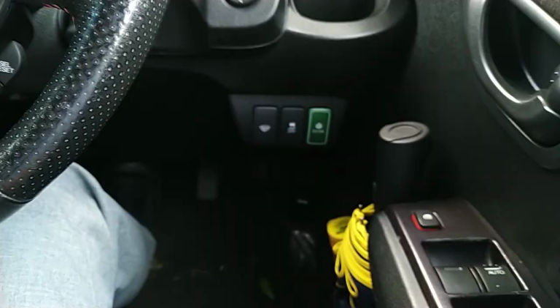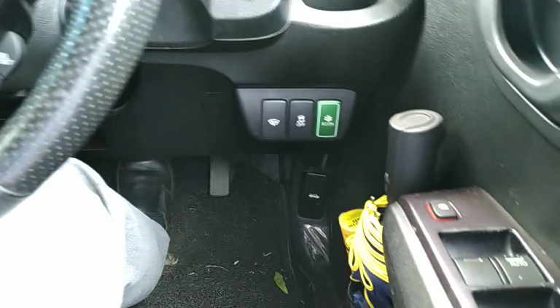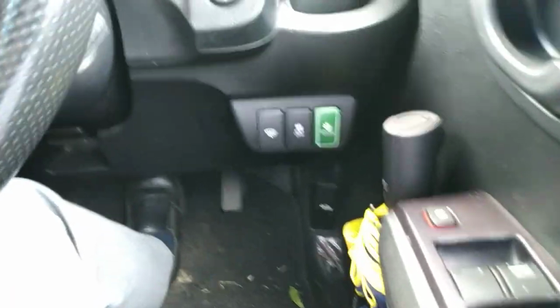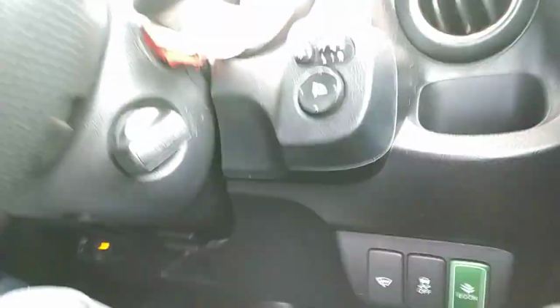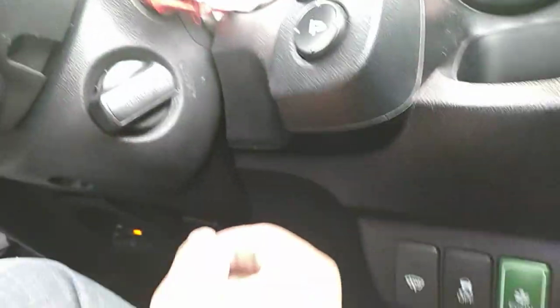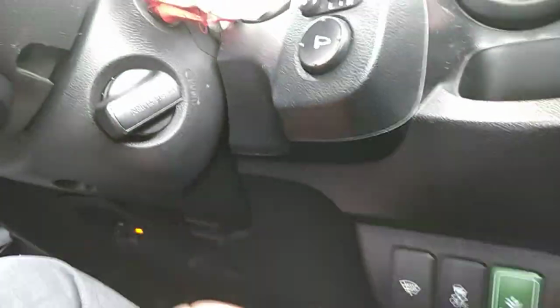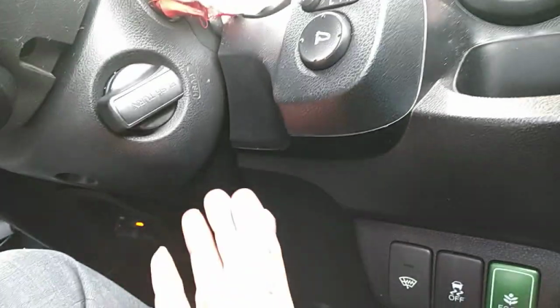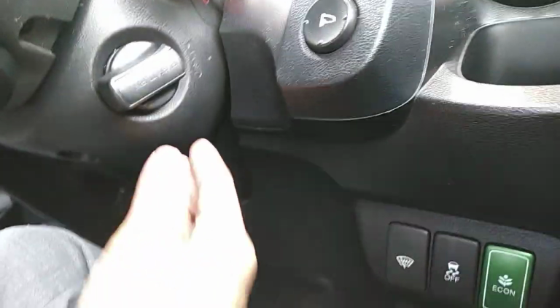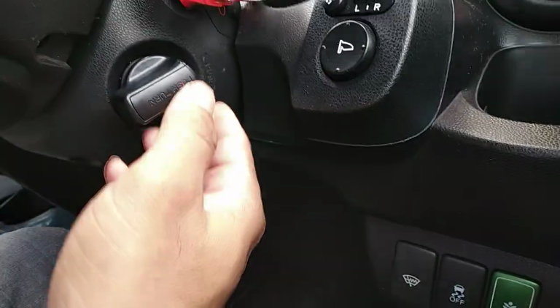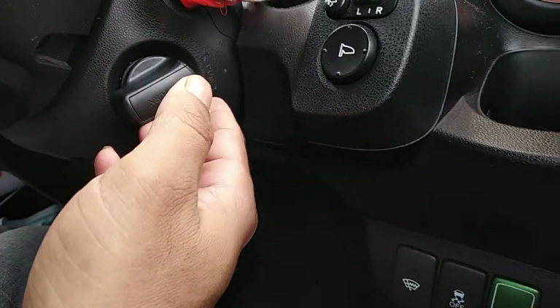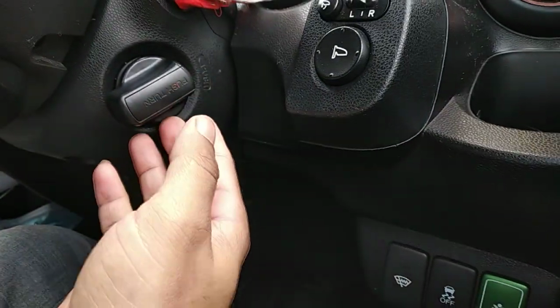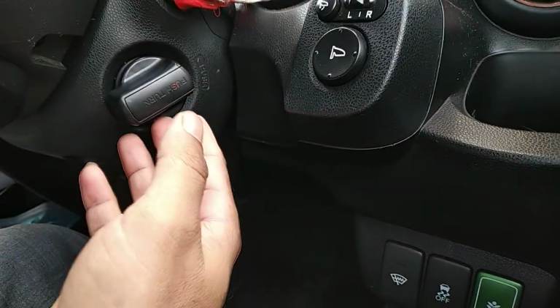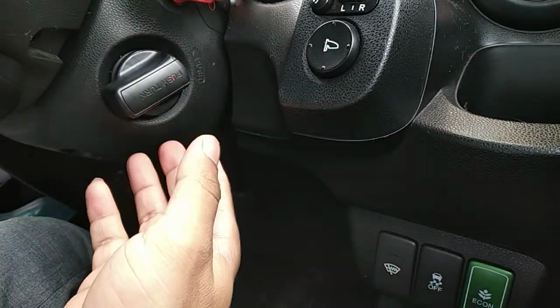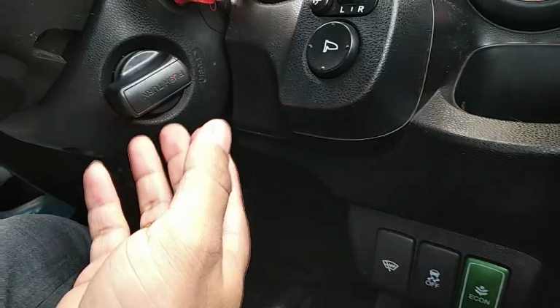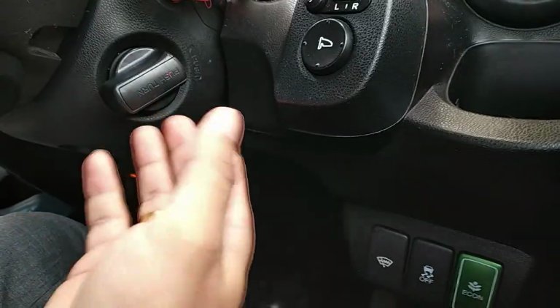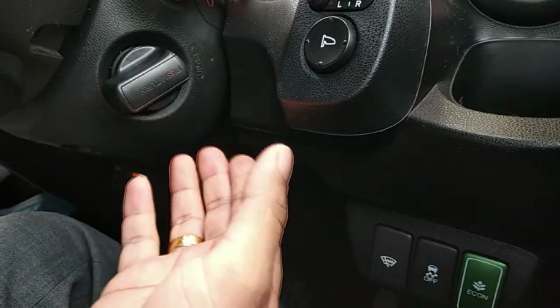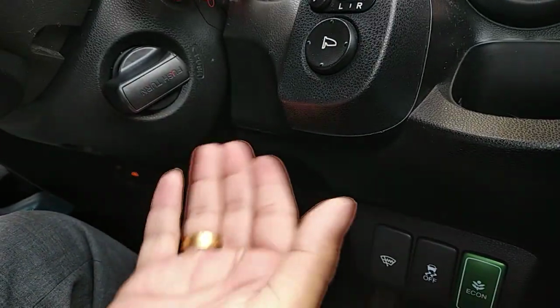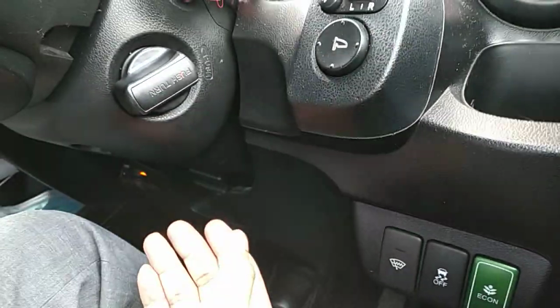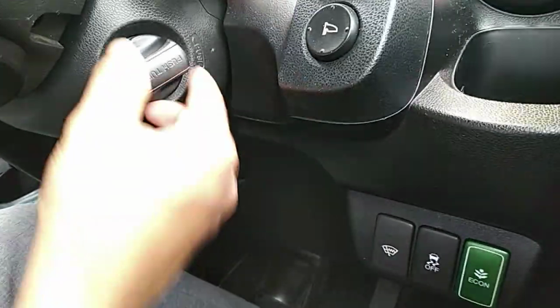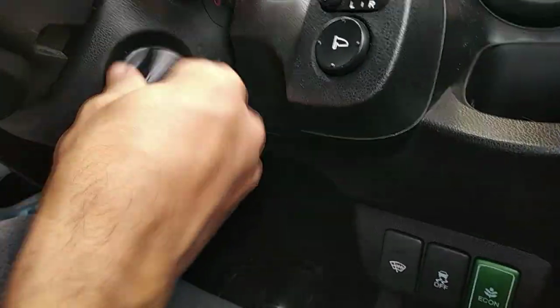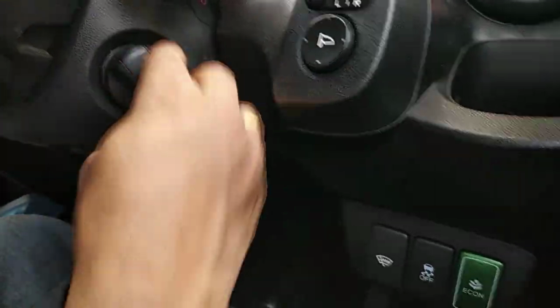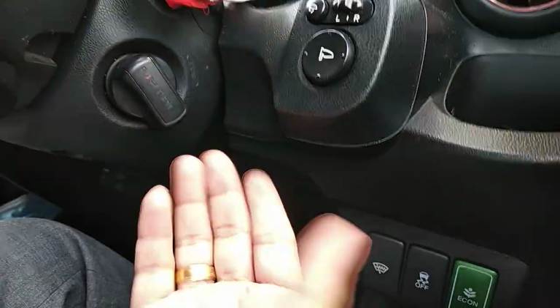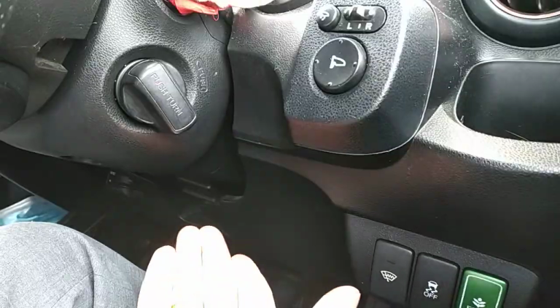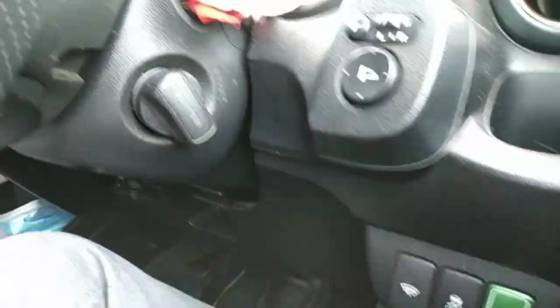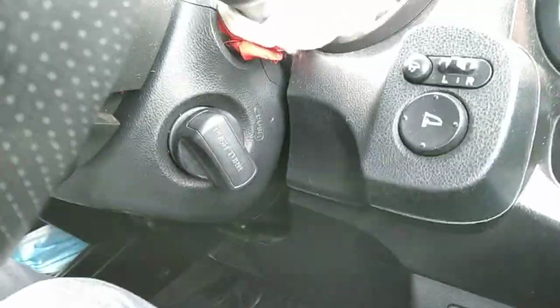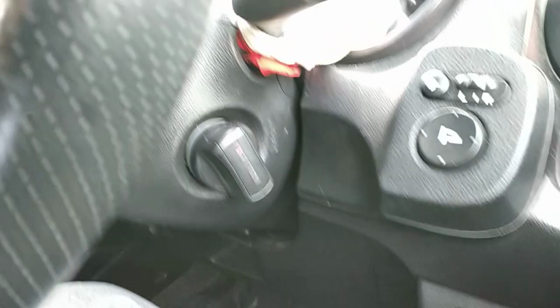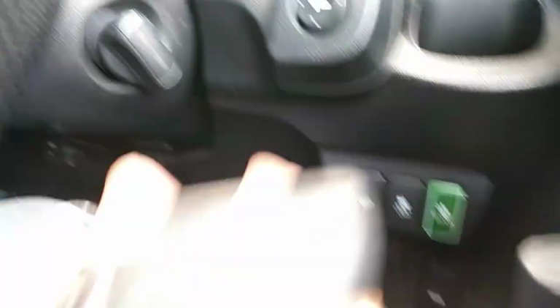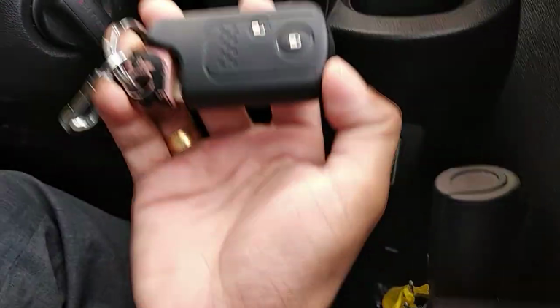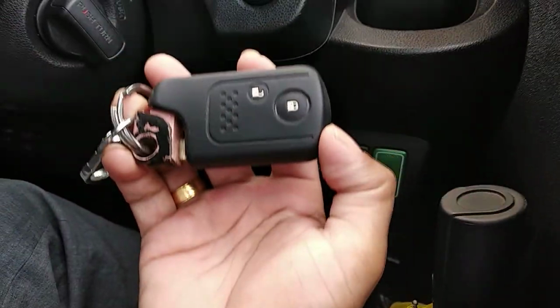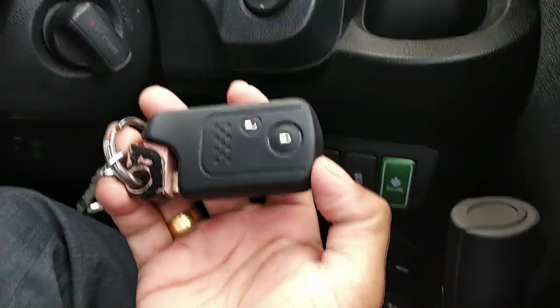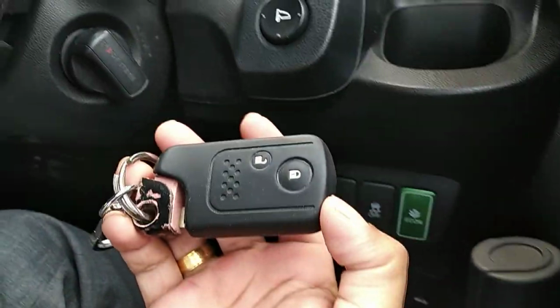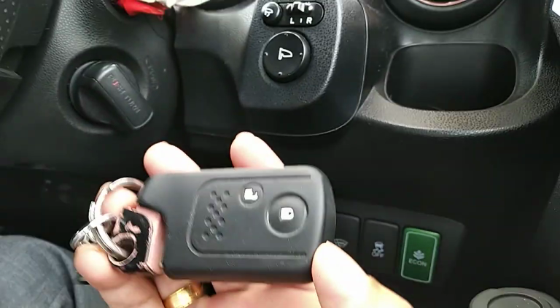Today I want to show you how to turn the vehicle on if you find the battery dead in your smart key. So imagine the vehicle is turned off and the smart key is not working — what are you going to do?